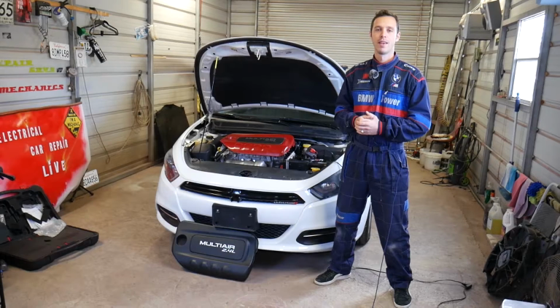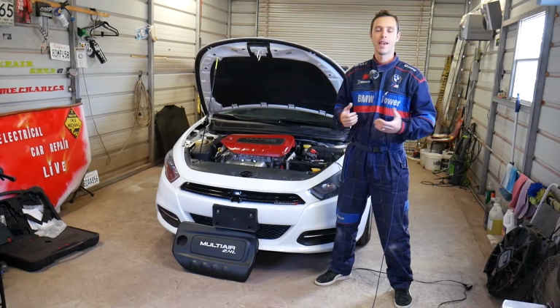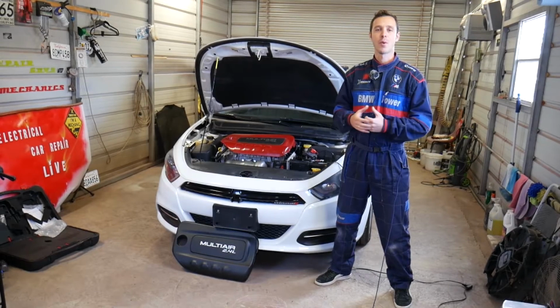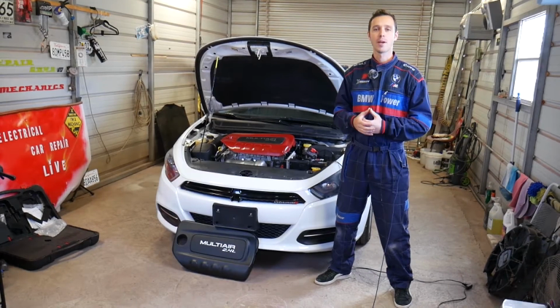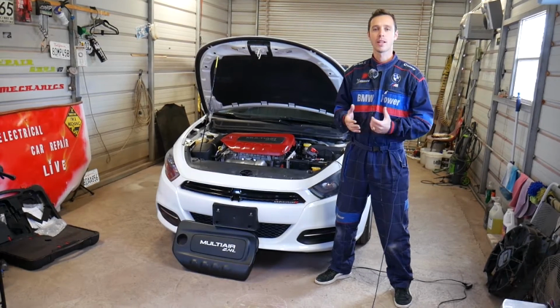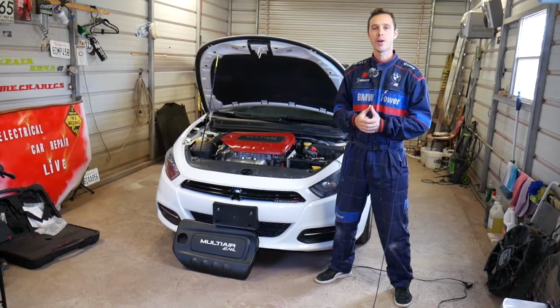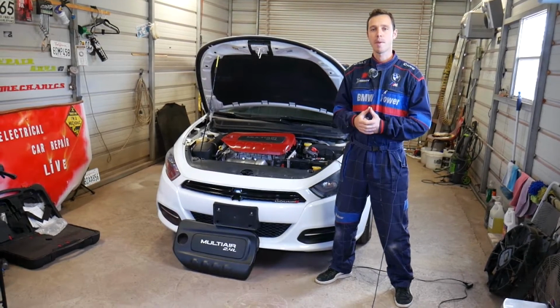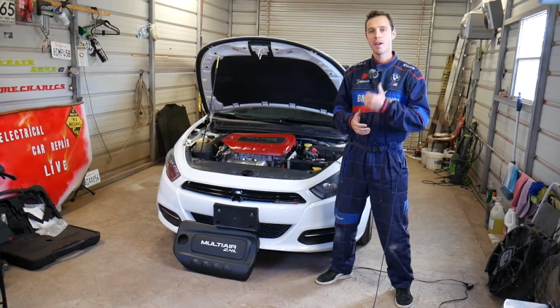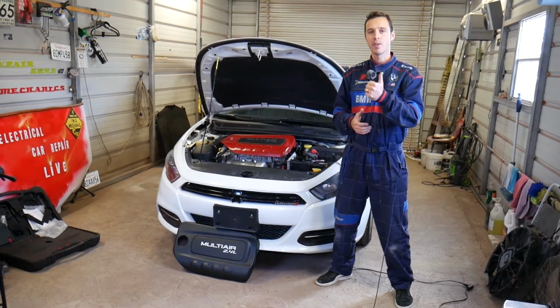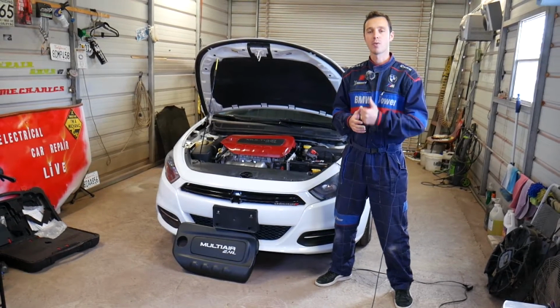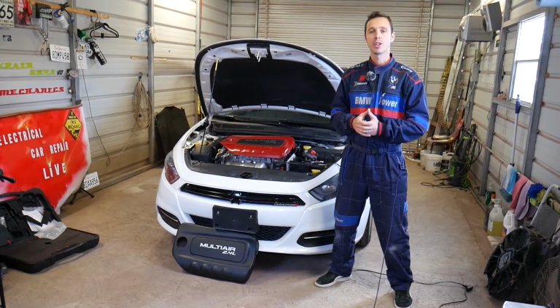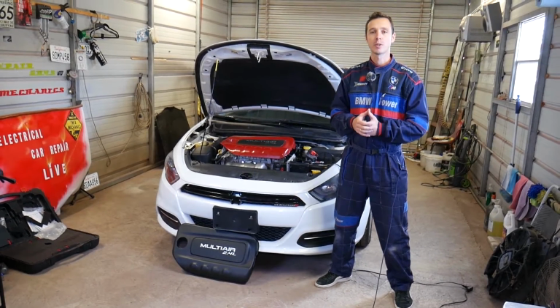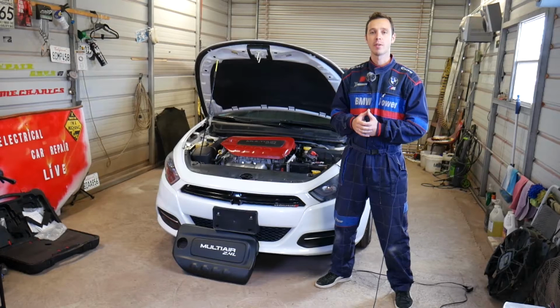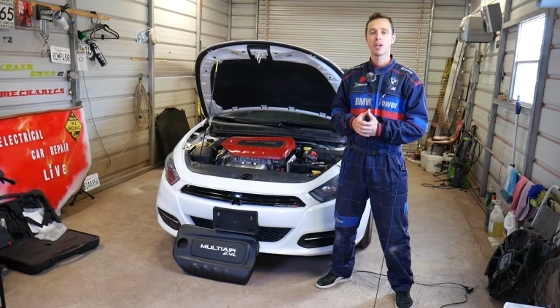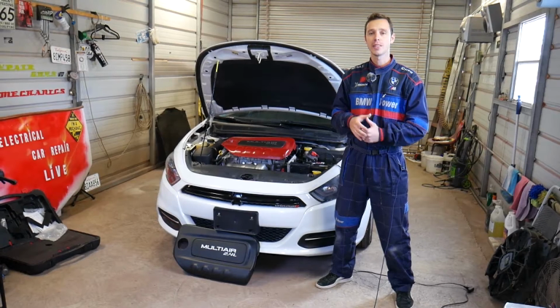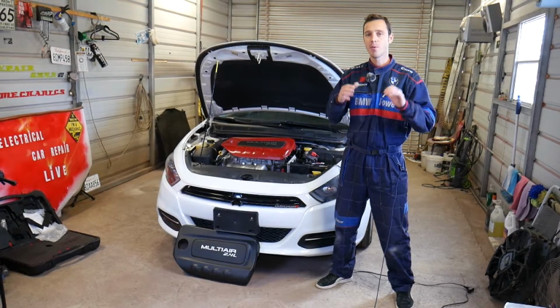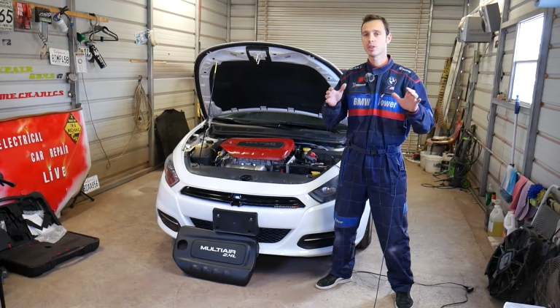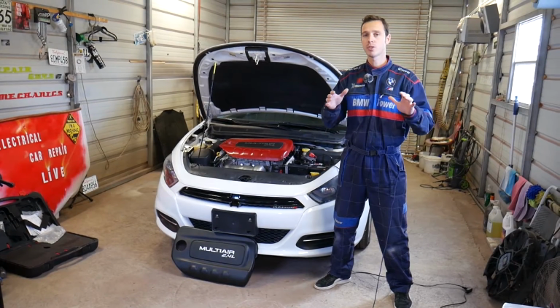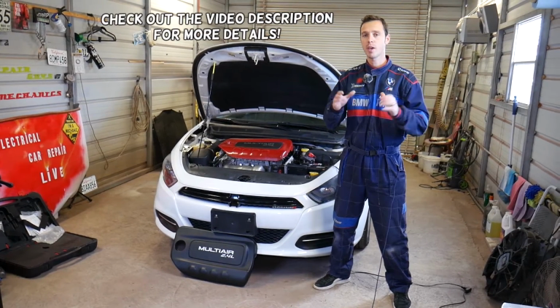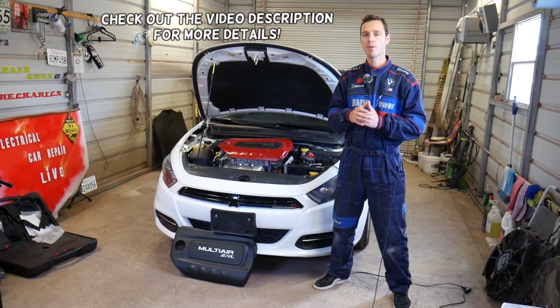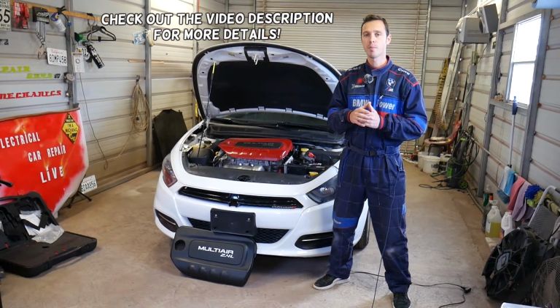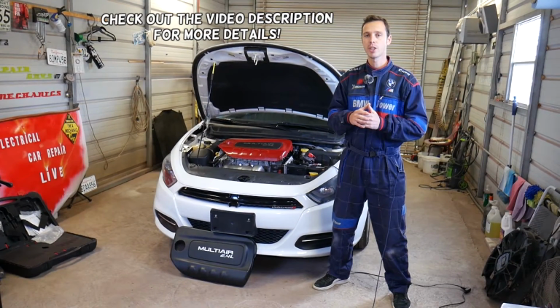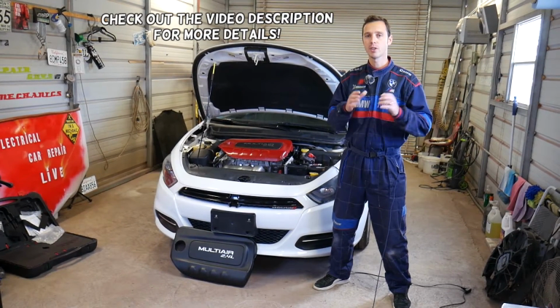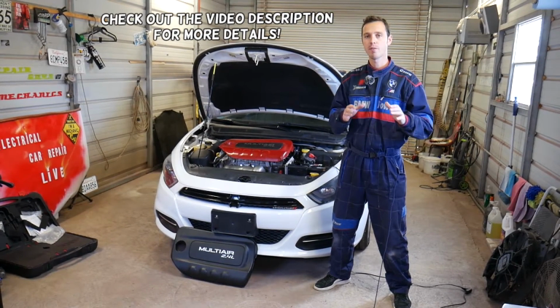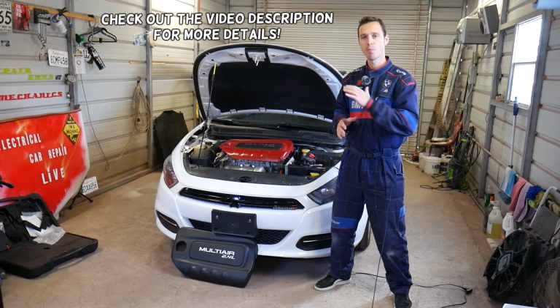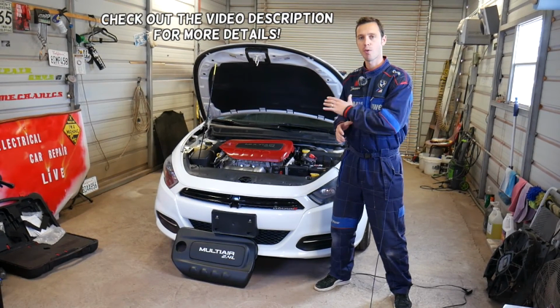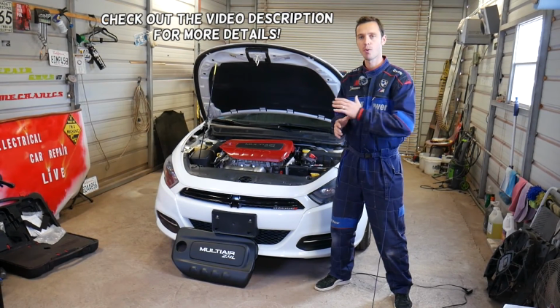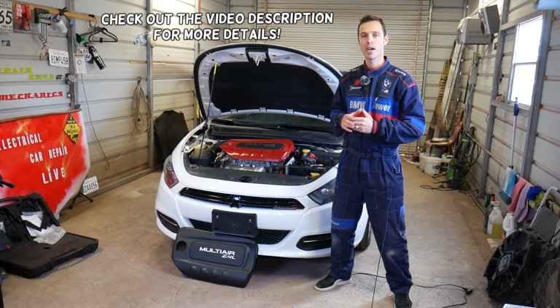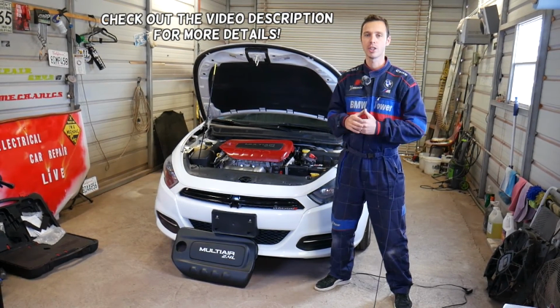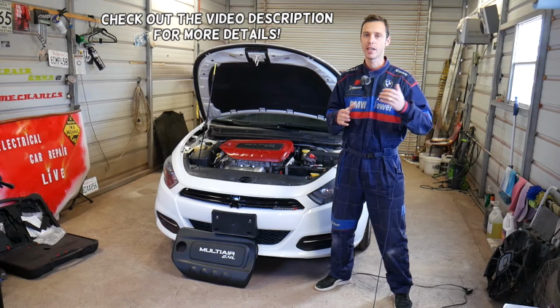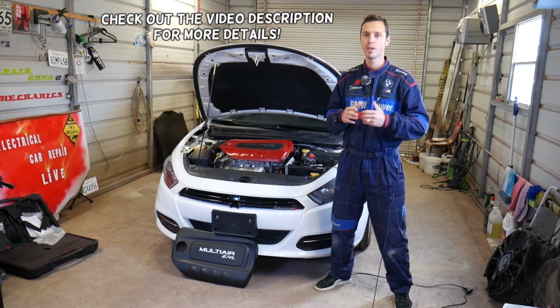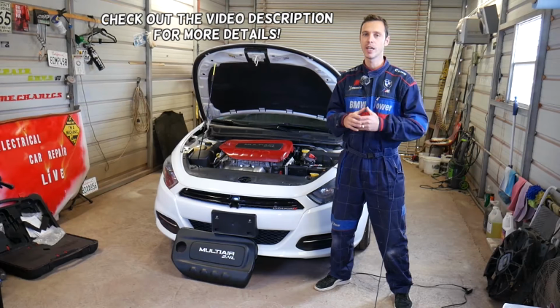Hey guys, welcome back to Electrical Car Repair Life. Thank you guys for watching and subscribing to the channel. Today we will share super helpful information if you have a 2.4 Multi-Air engine.